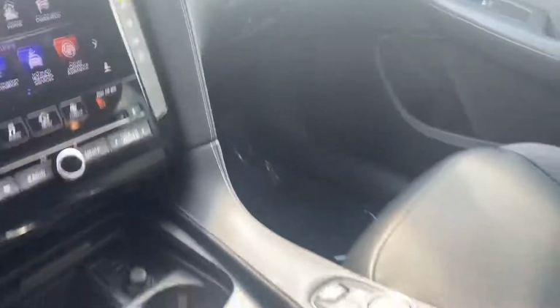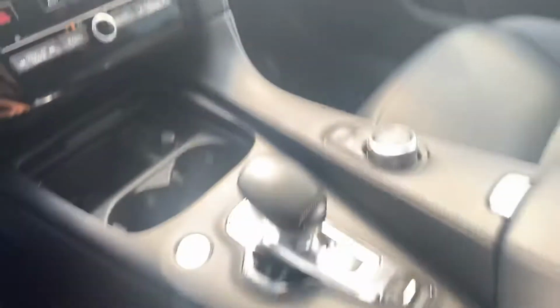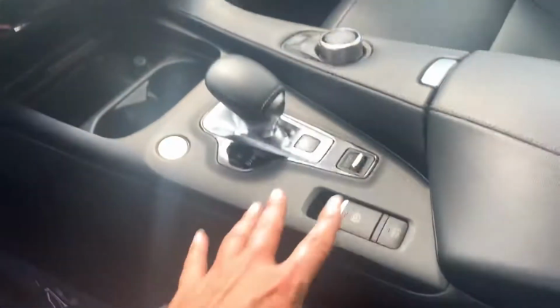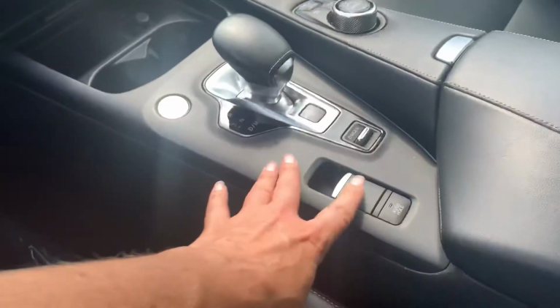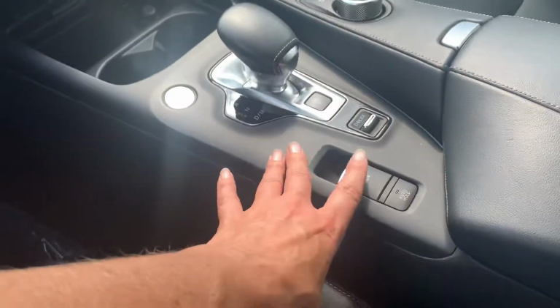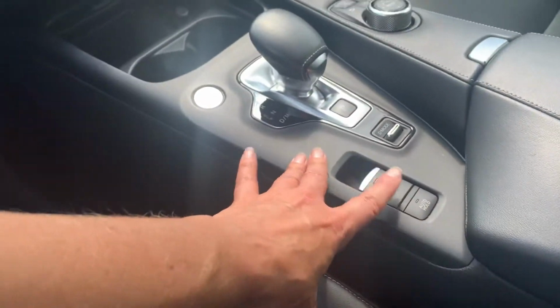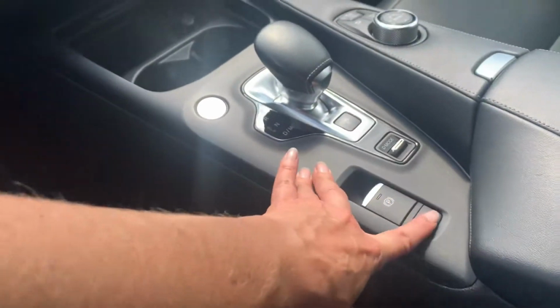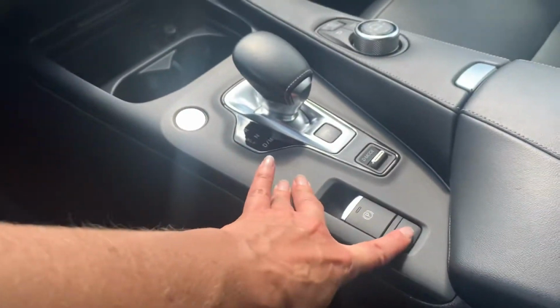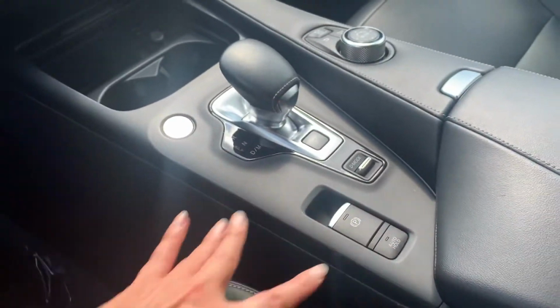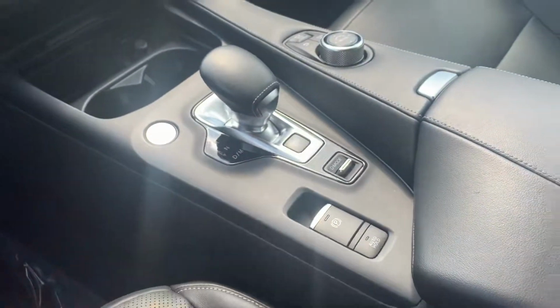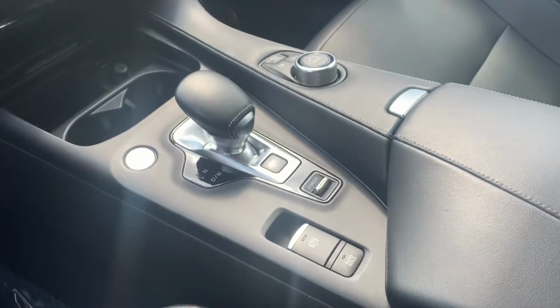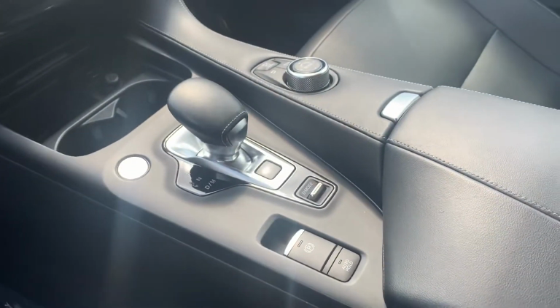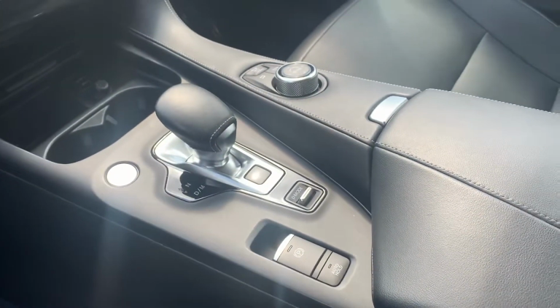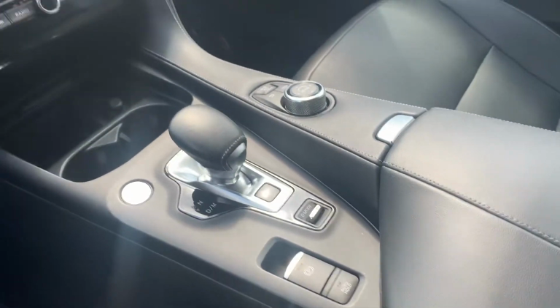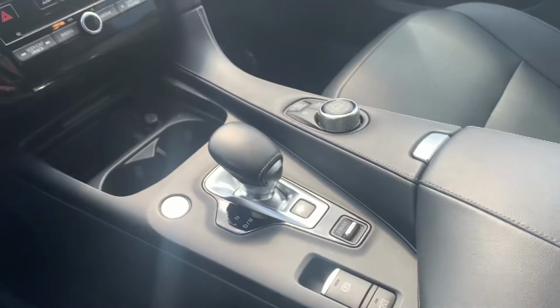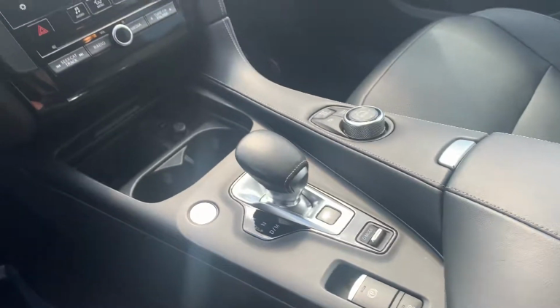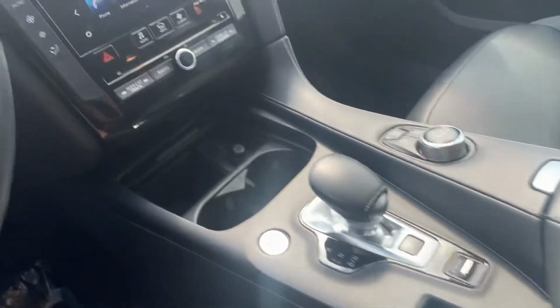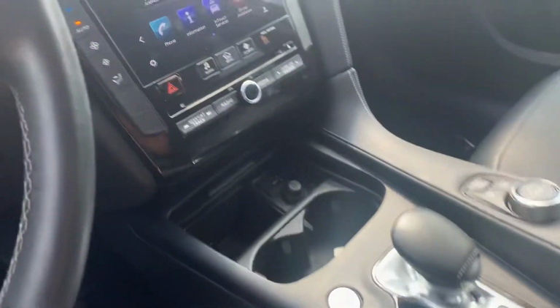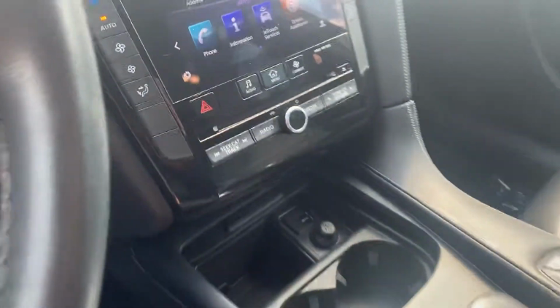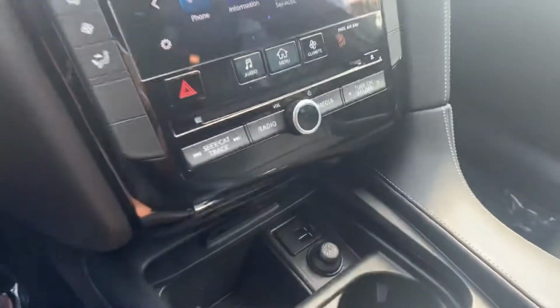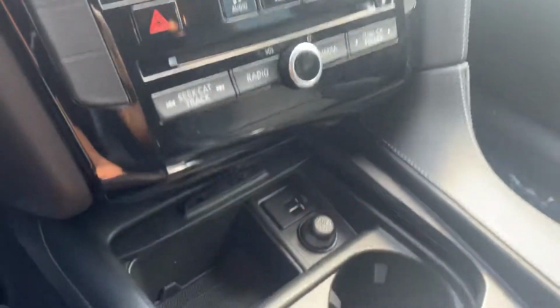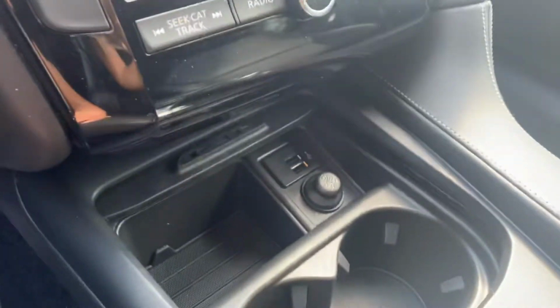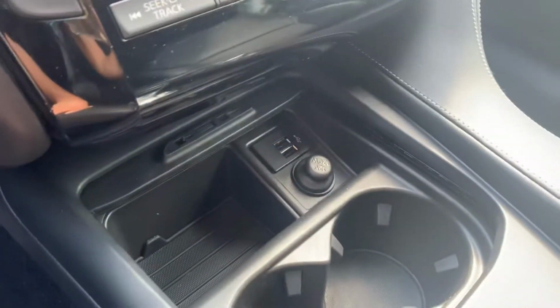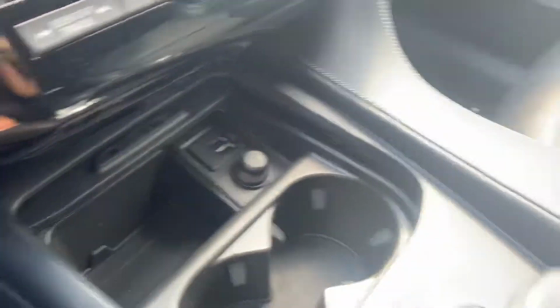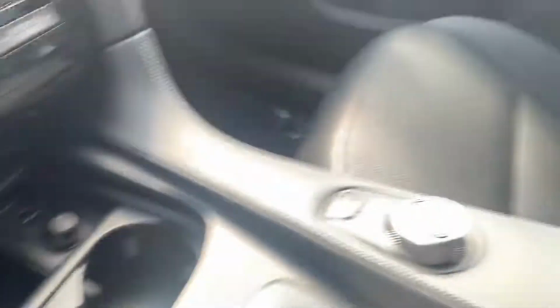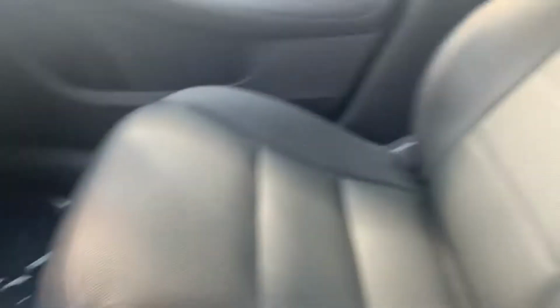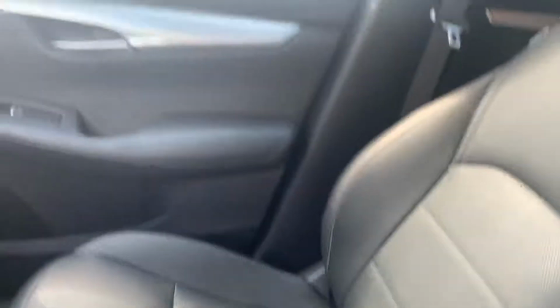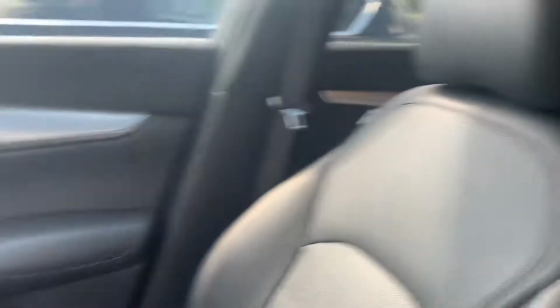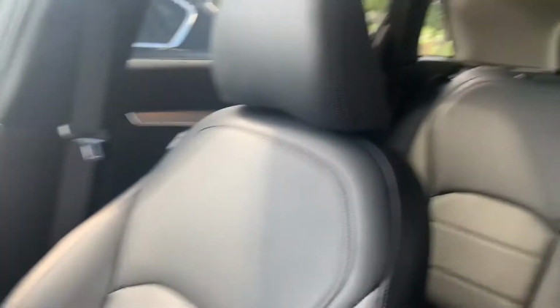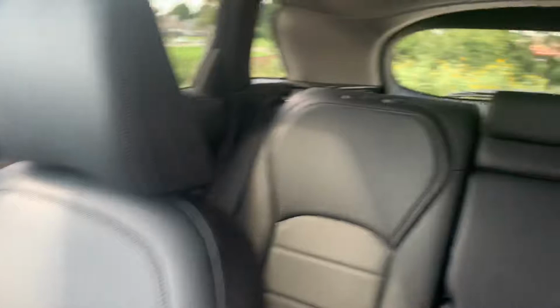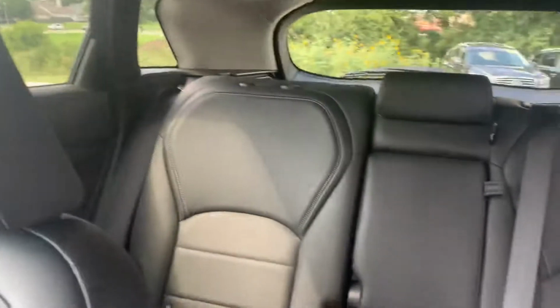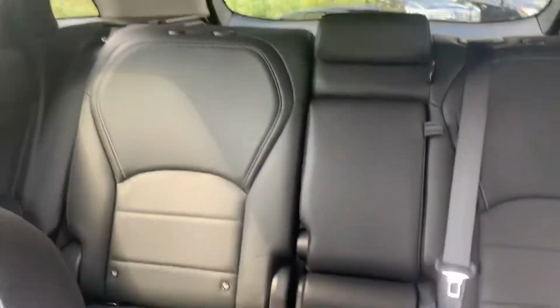You've got your auto hold, so for stop-and-go traffic that's really cool as well. It's got USBs. It looks really good.